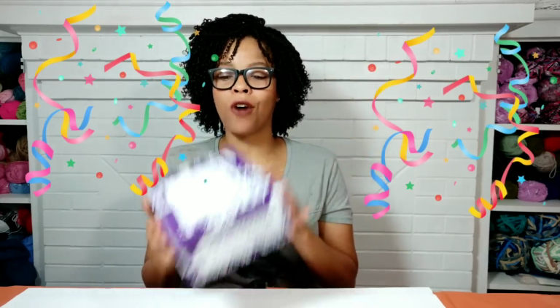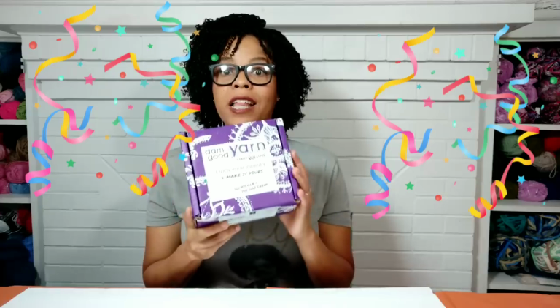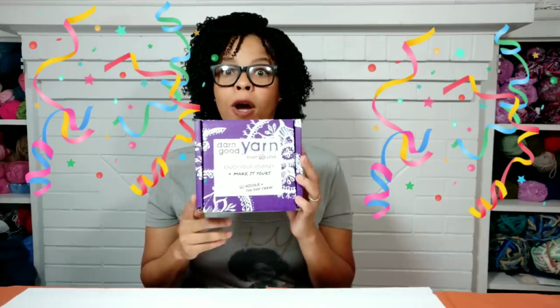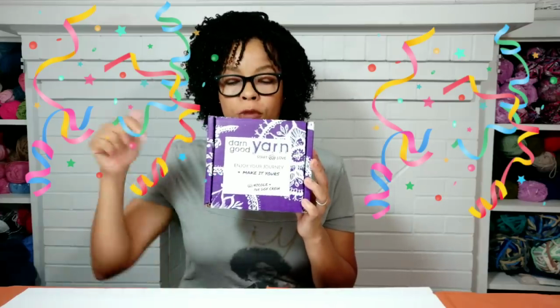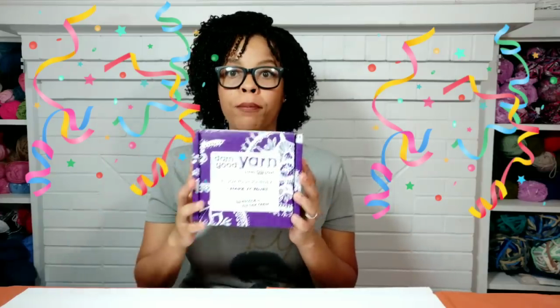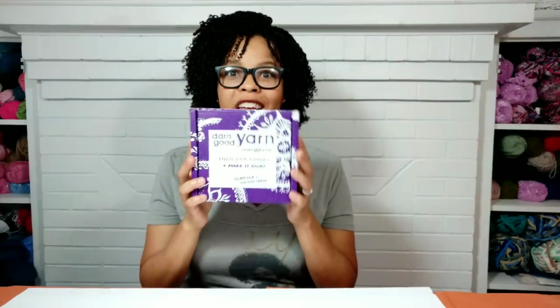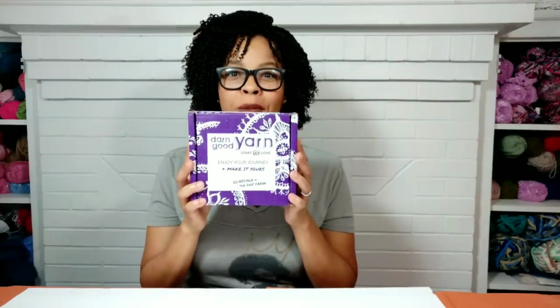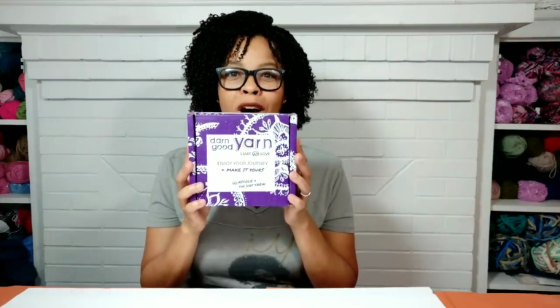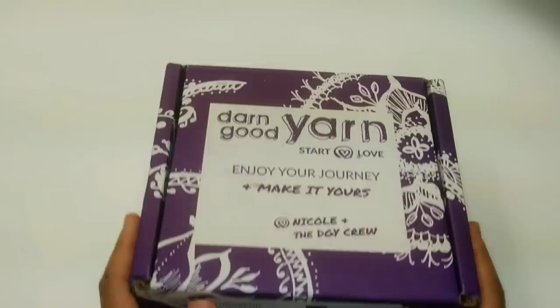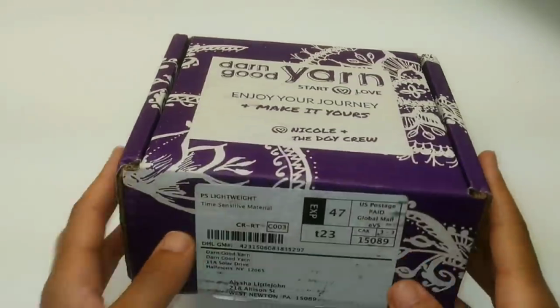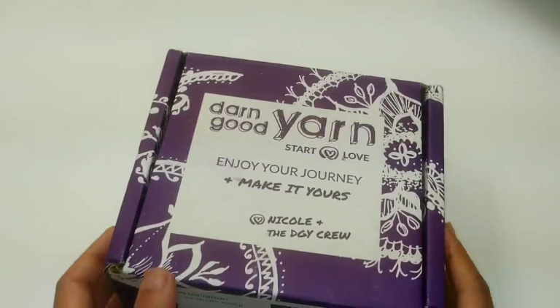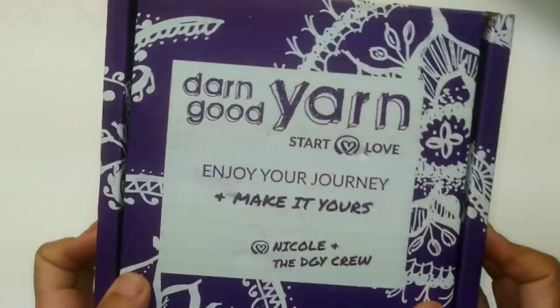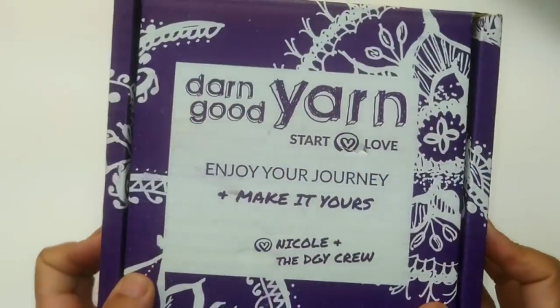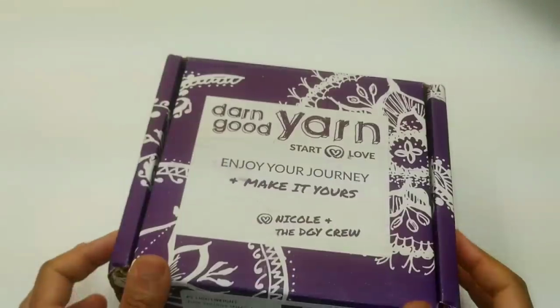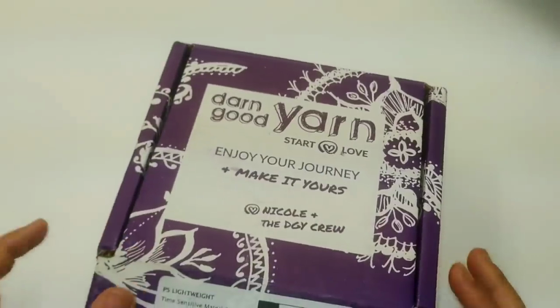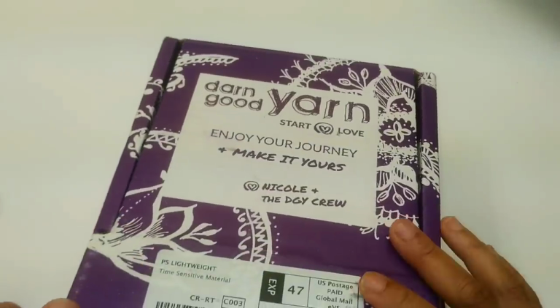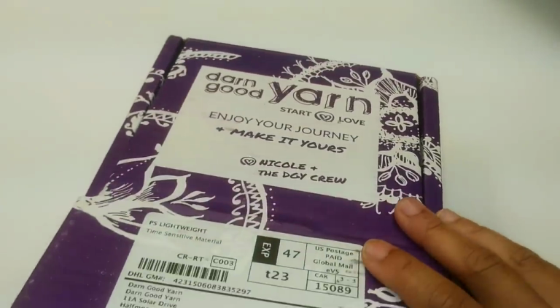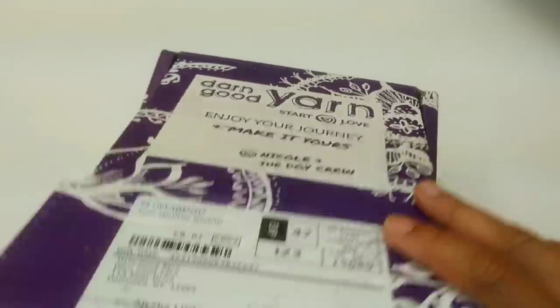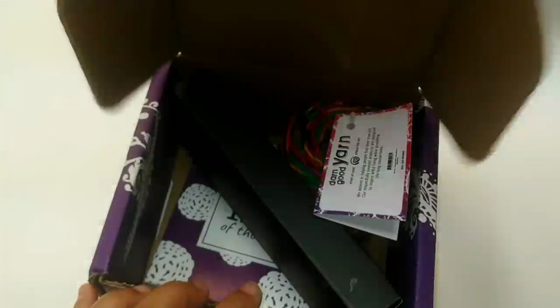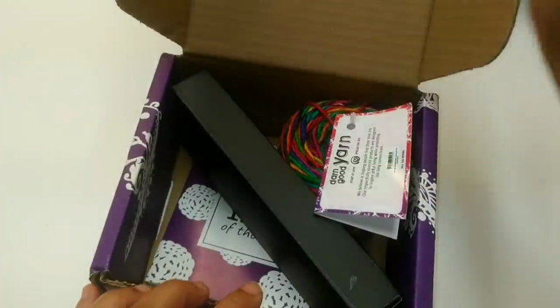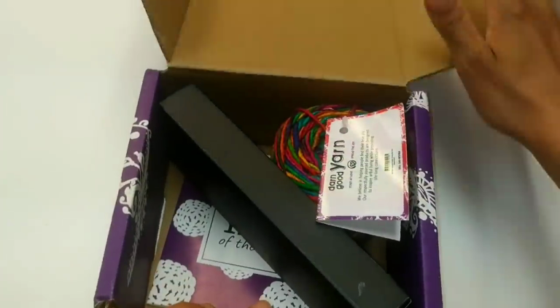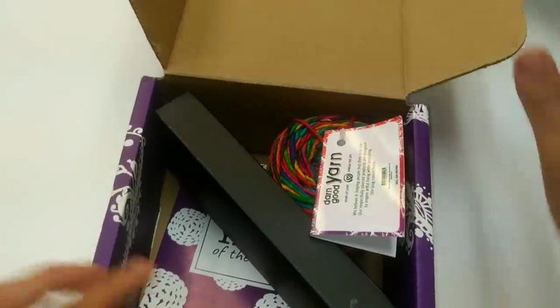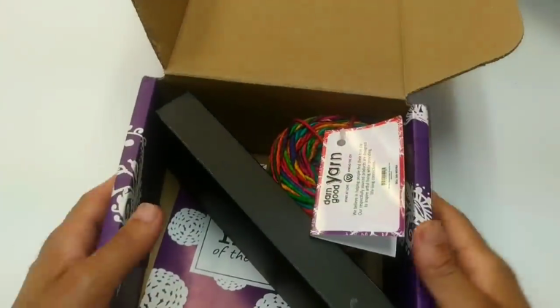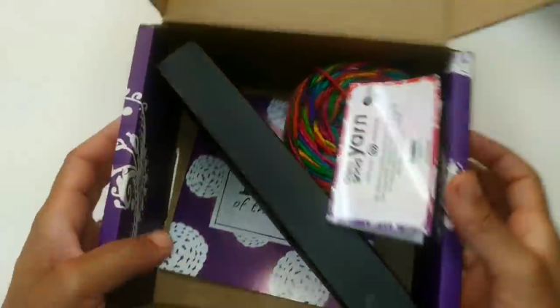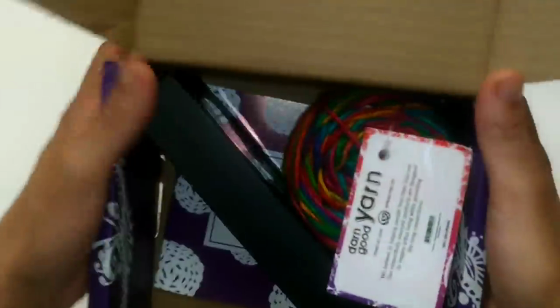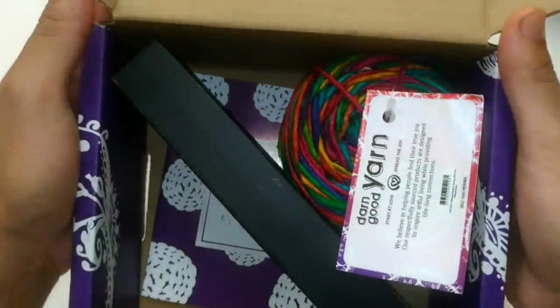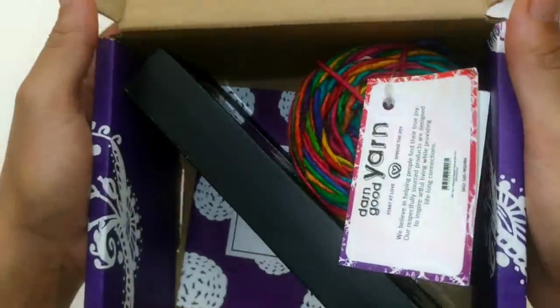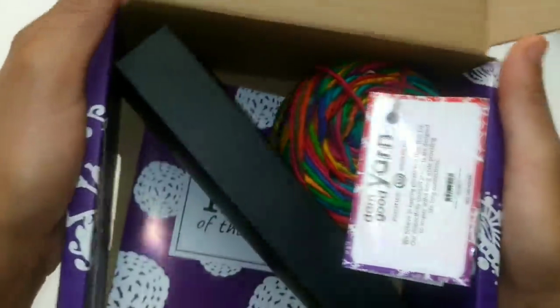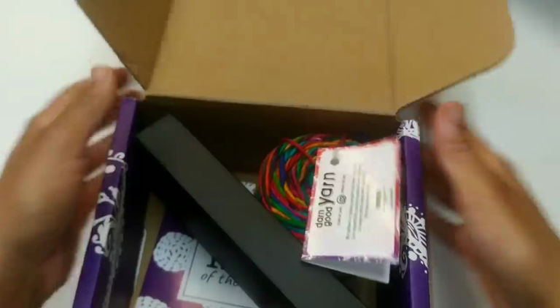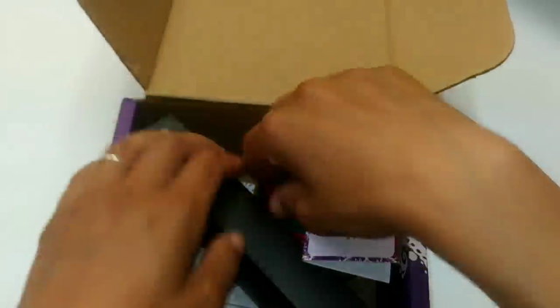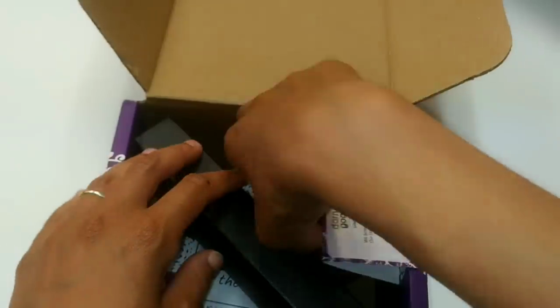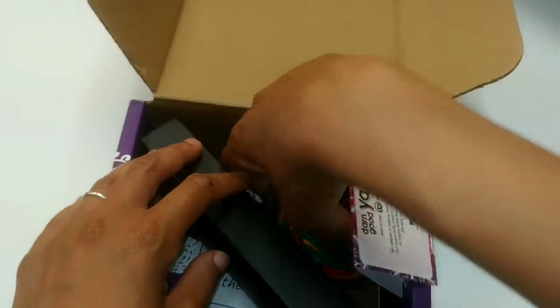Let's drop down to my whiteboard and open this box up. As you can see, it comes in this little sturdy purple box so you don't have to worry about any of your goods getting wet or damaged in the mail. So this is pretty nice. Let's look inside.